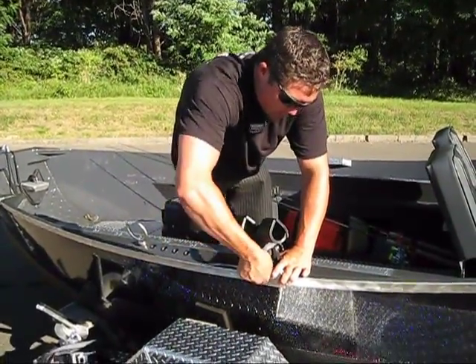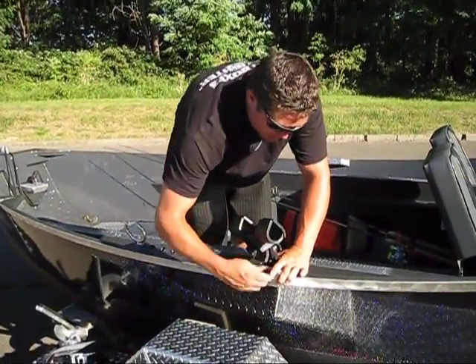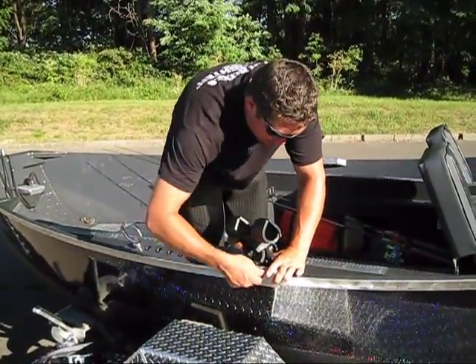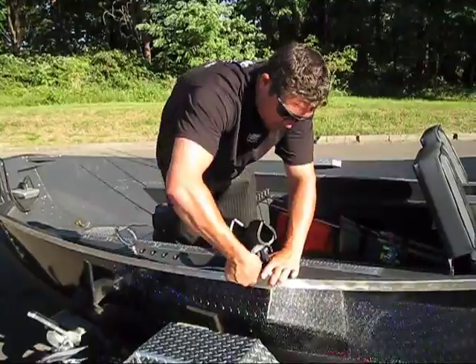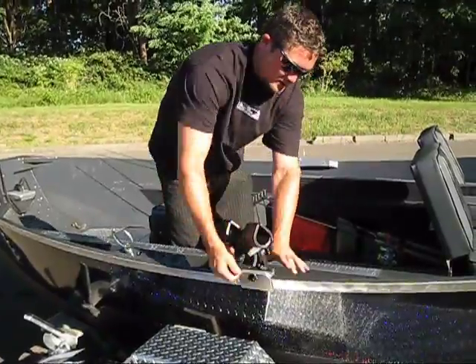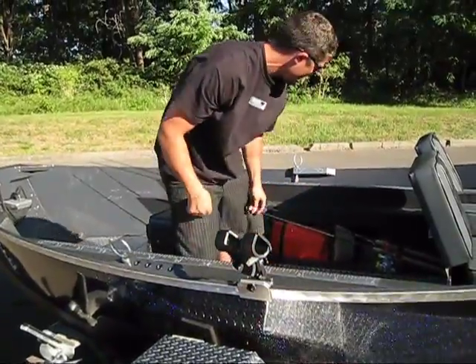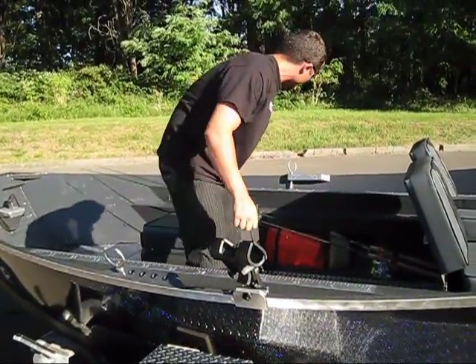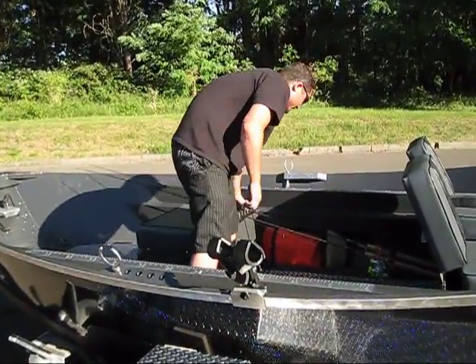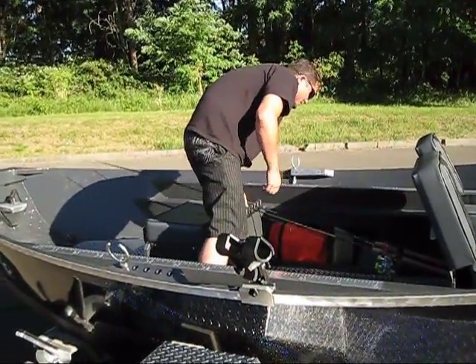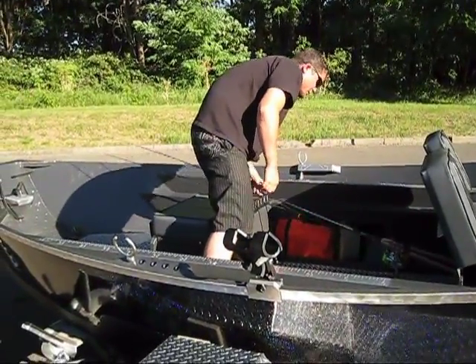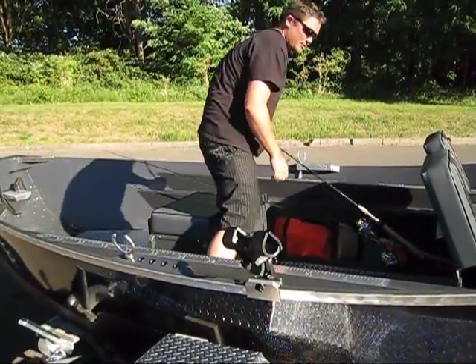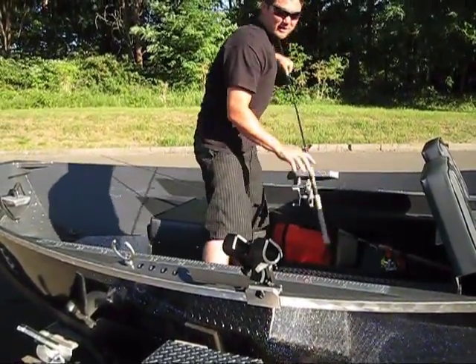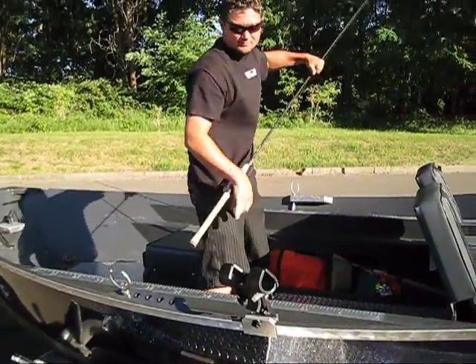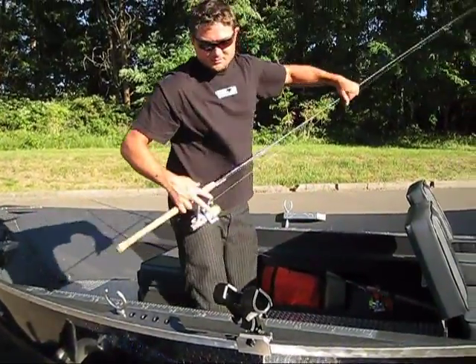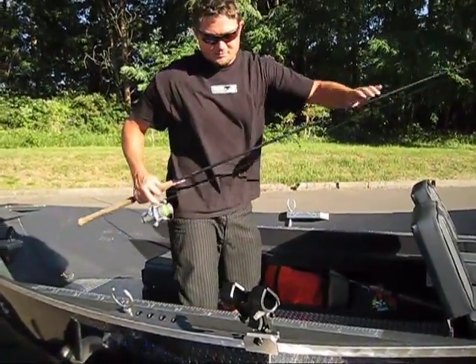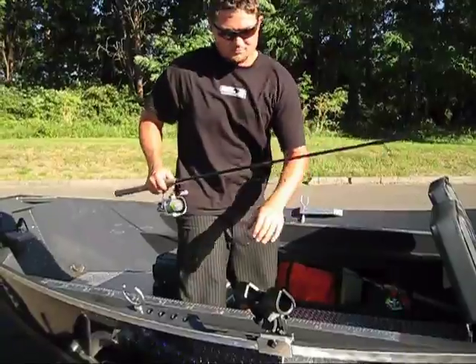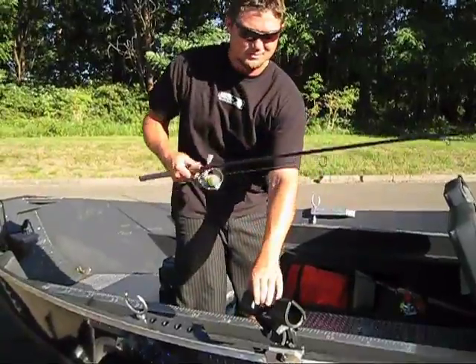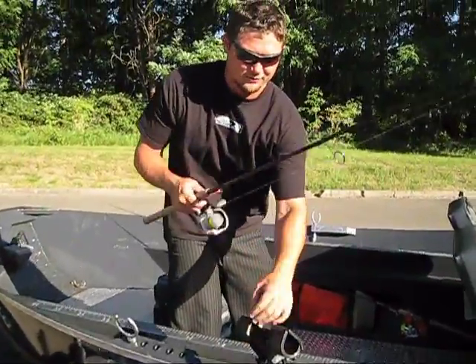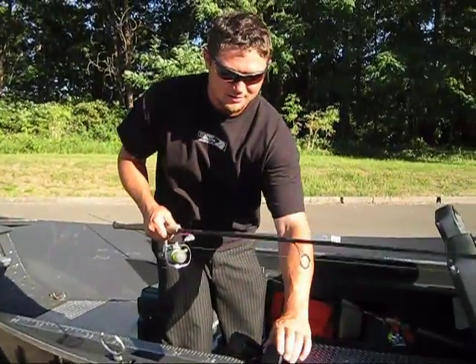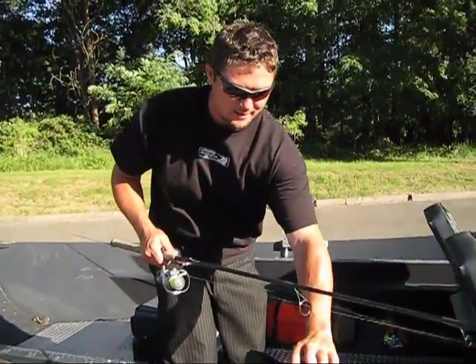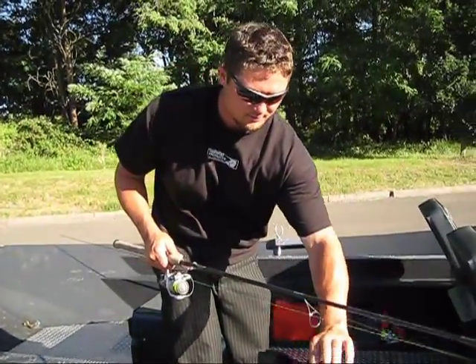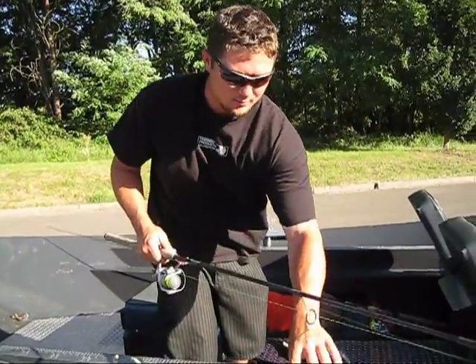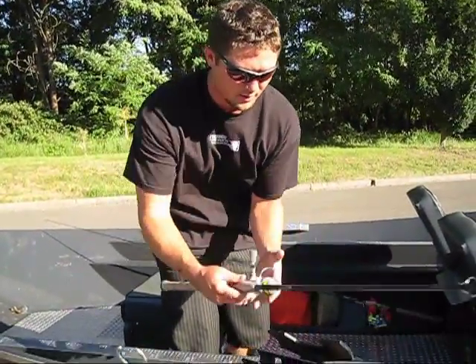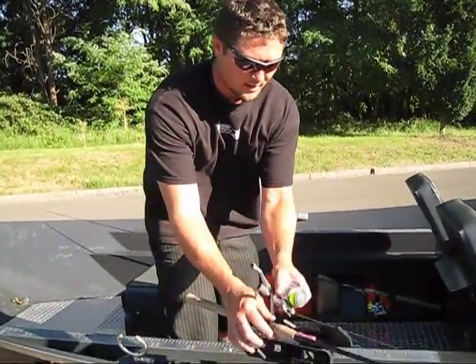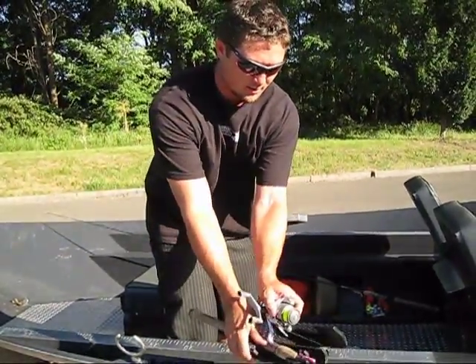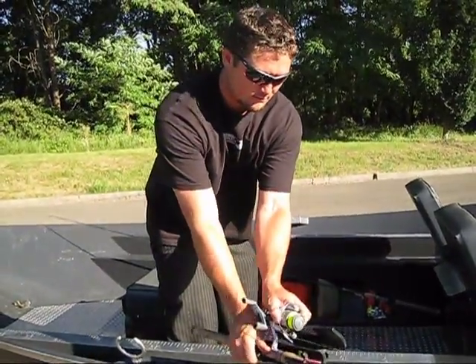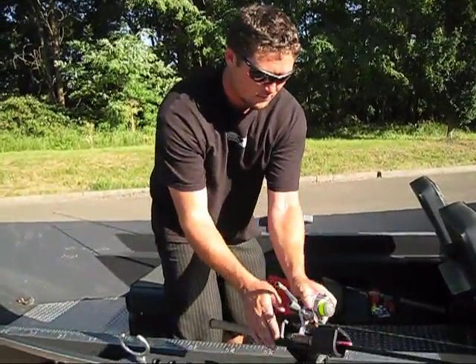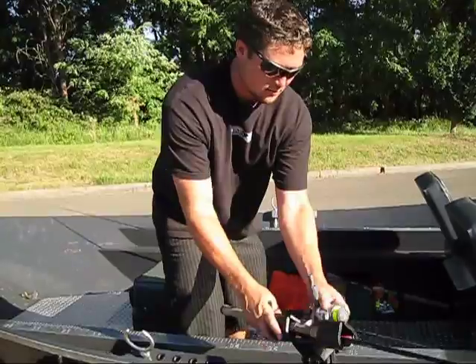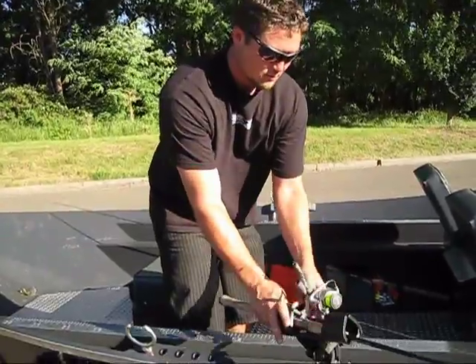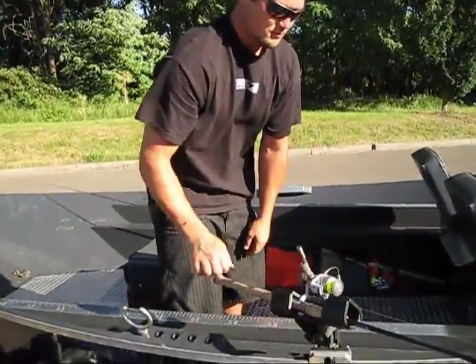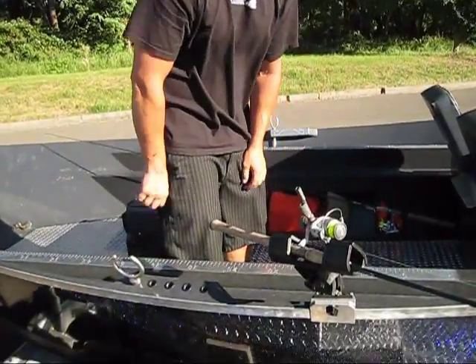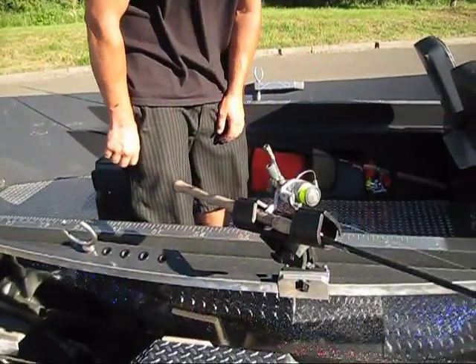It's metal. Just tighten it up there and twist. Grab your rod — side drift rod on the right. Set up, but you get the idea. That's it.